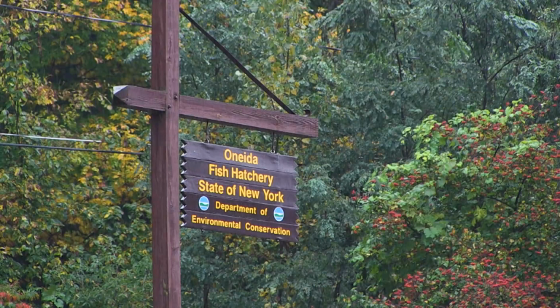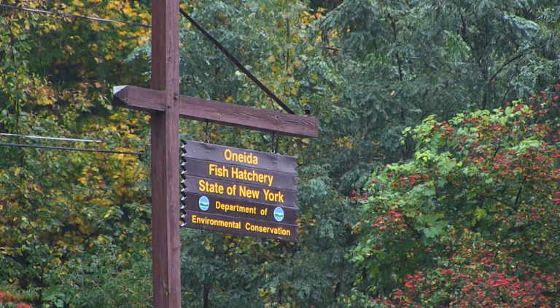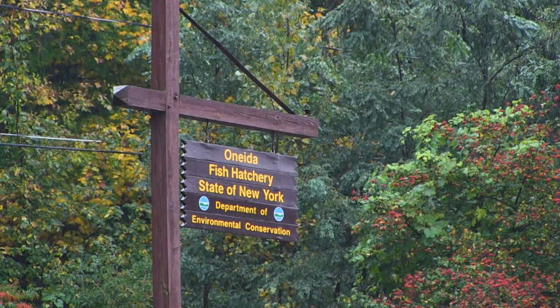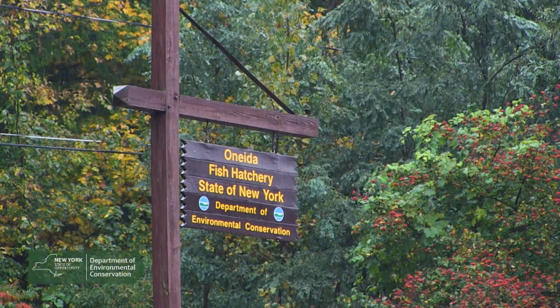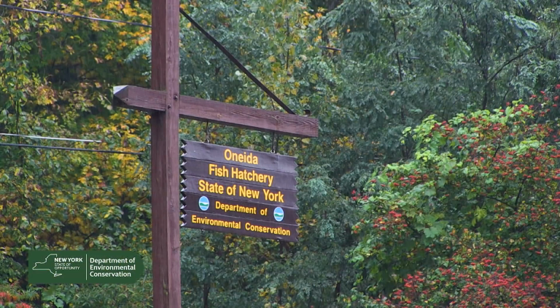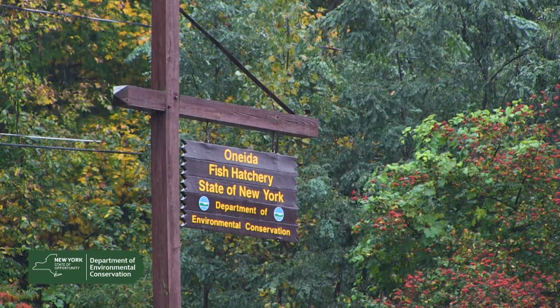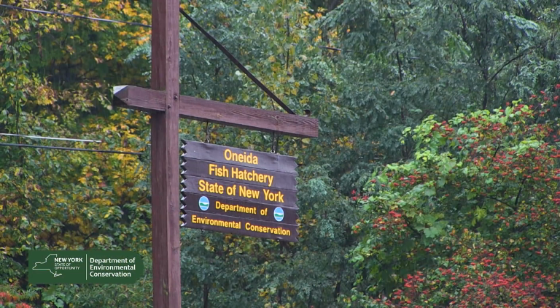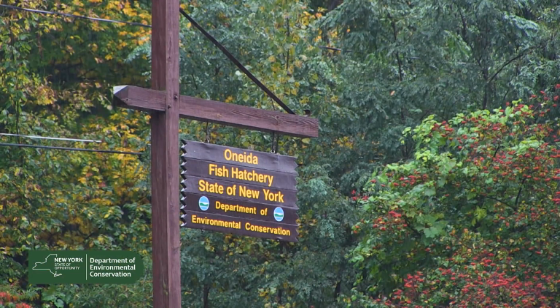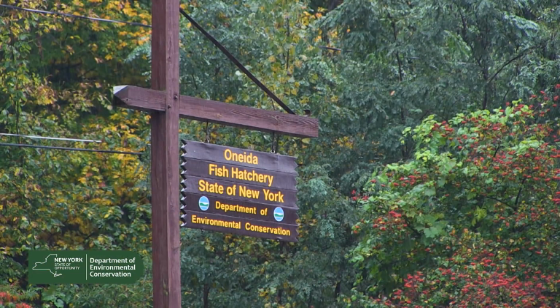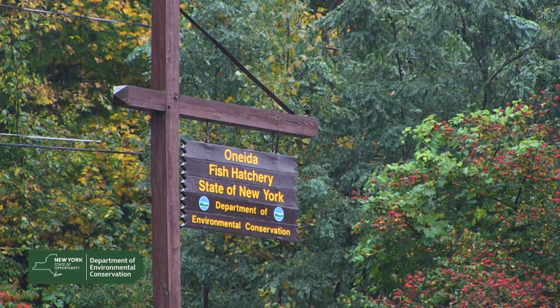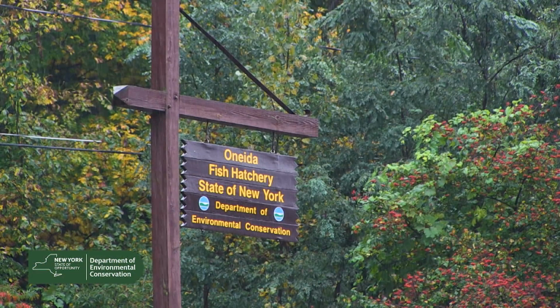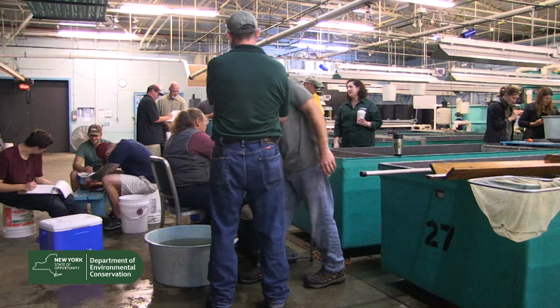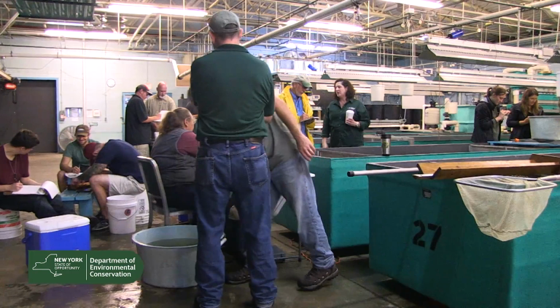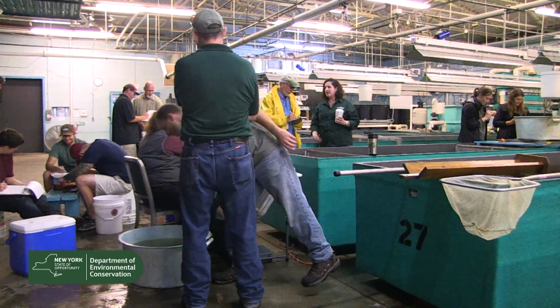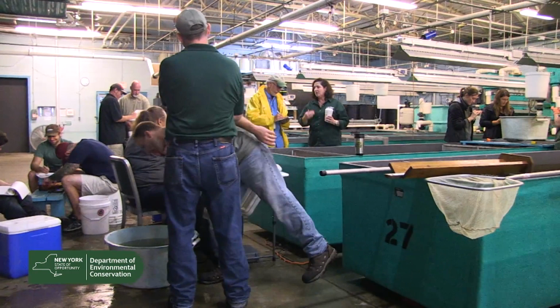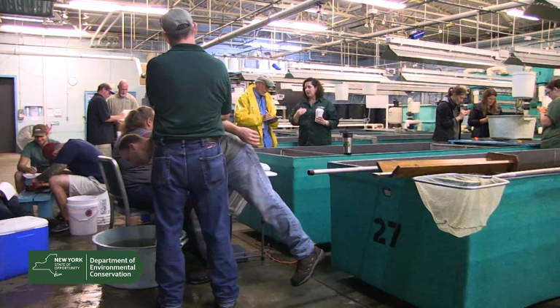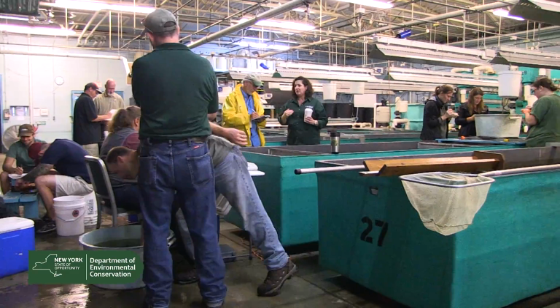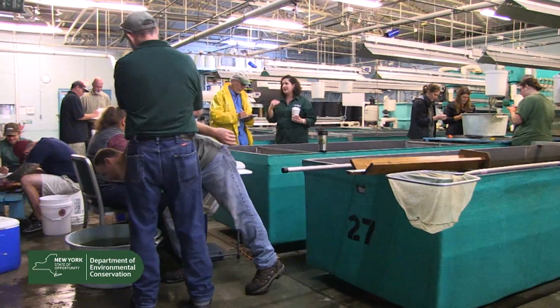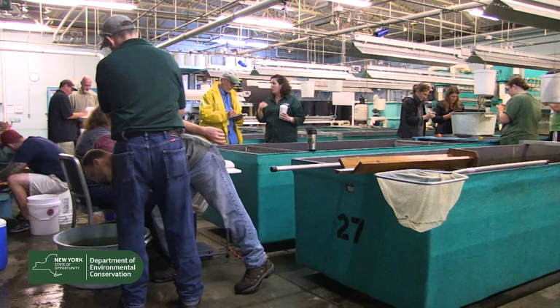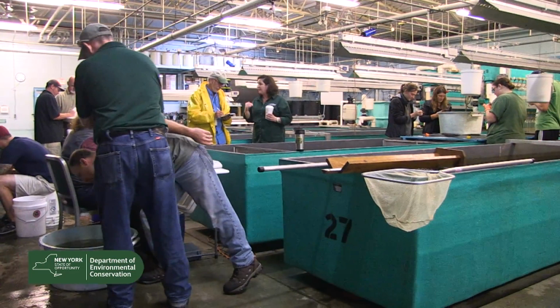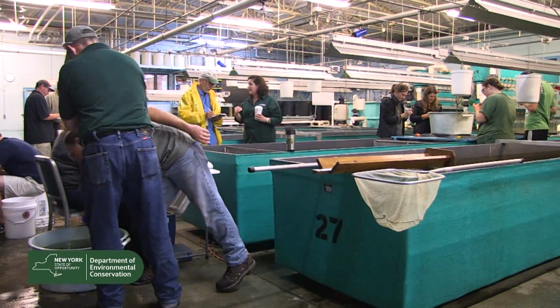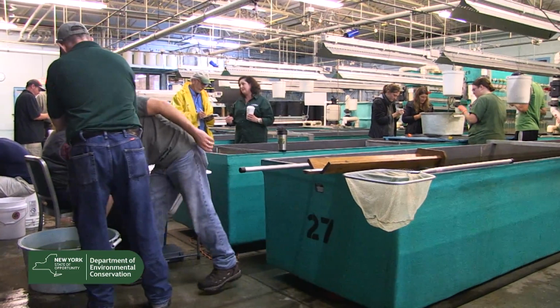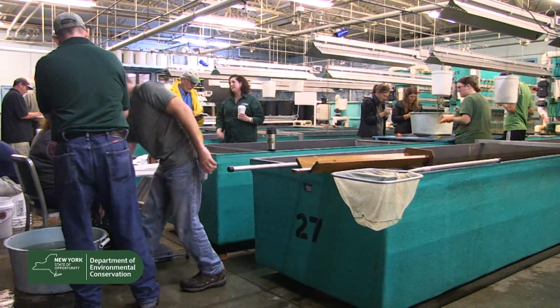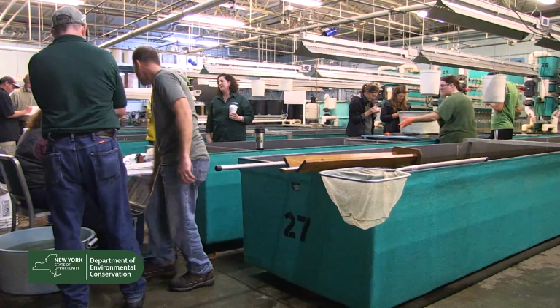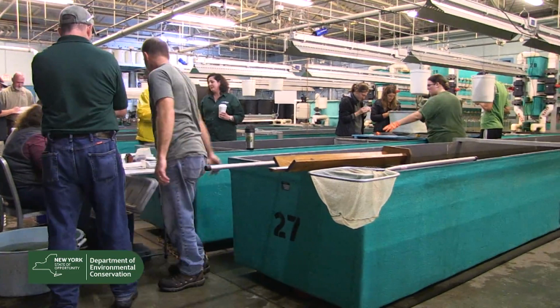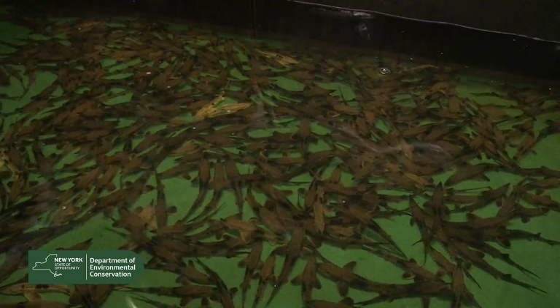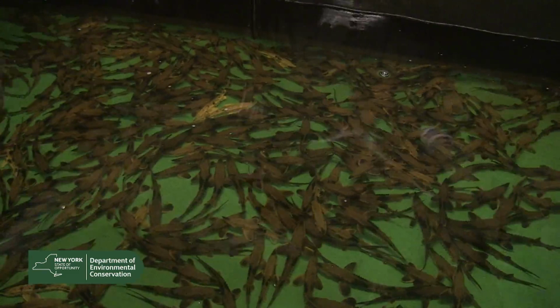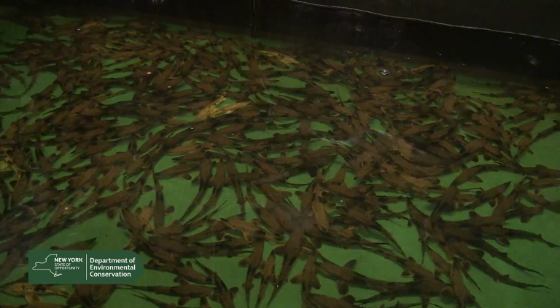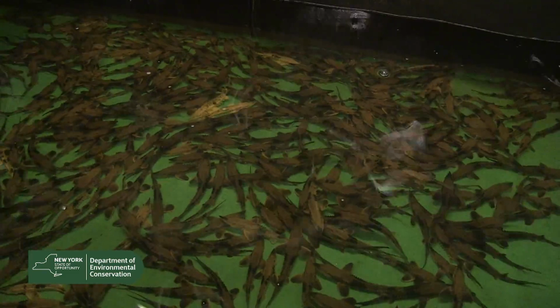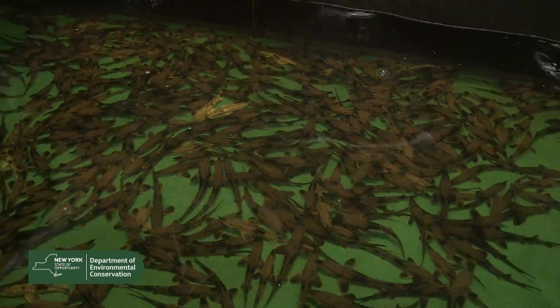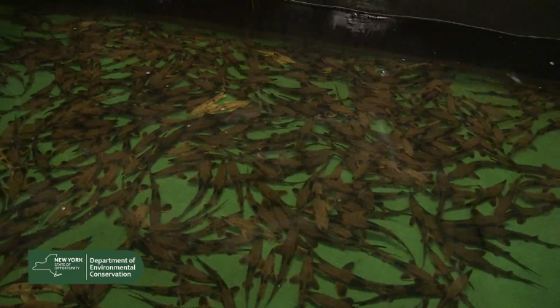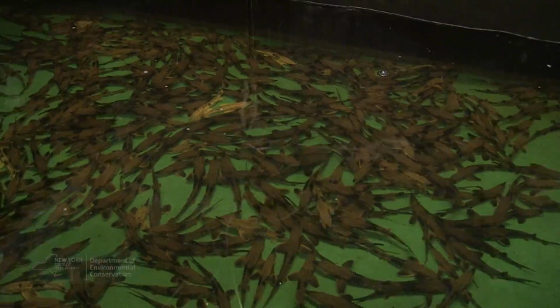Today is an important day at the United States Fish Hatchery. That's because today, DEC staff and our federal and university partners are working with Lake Sturgeon.